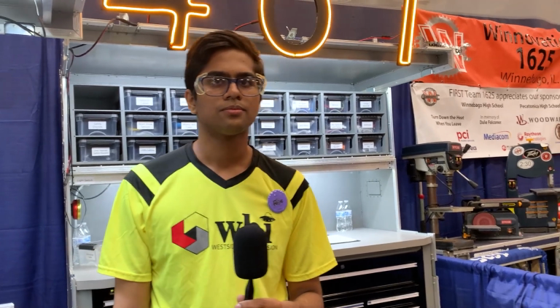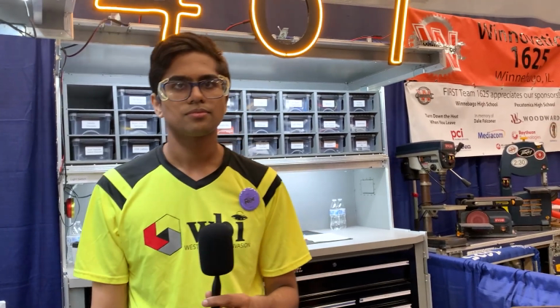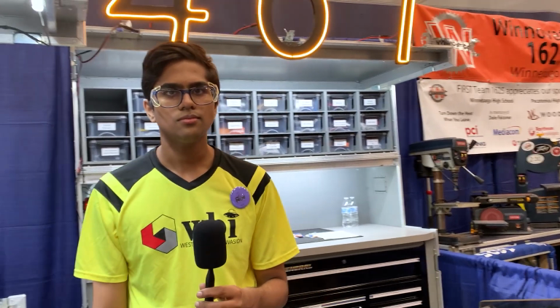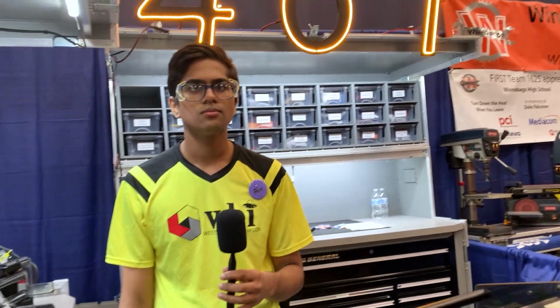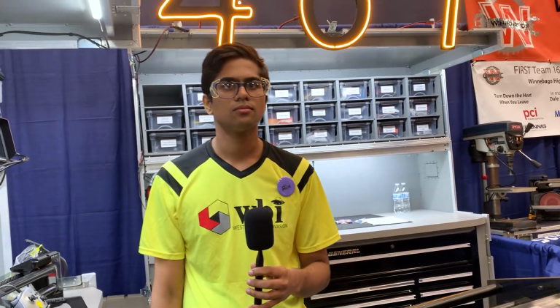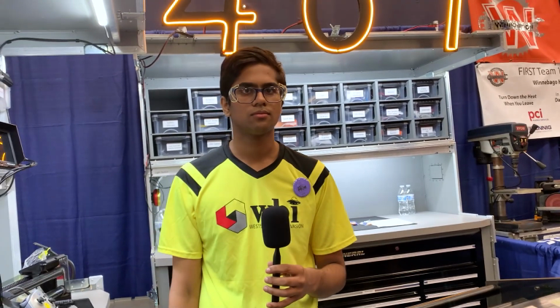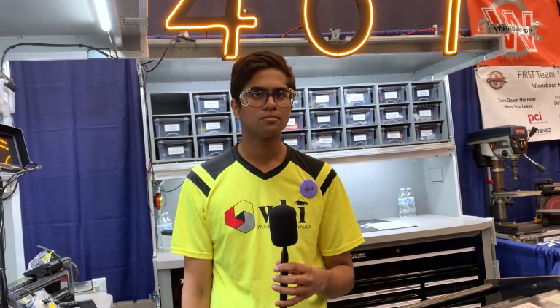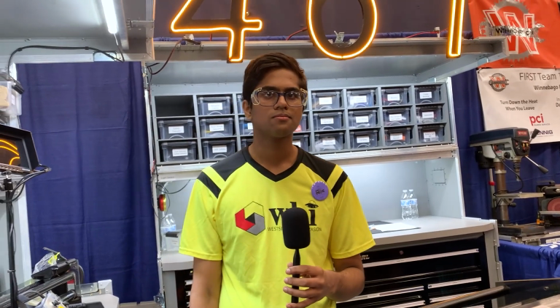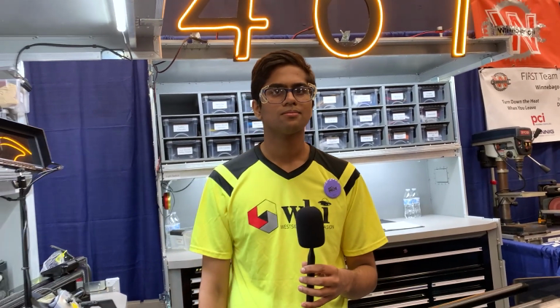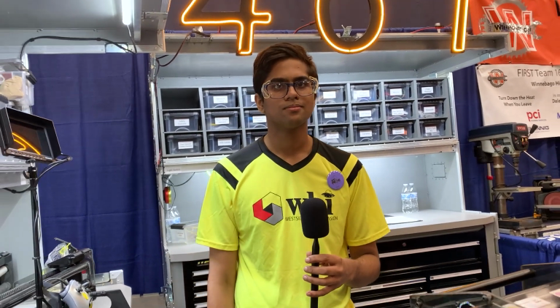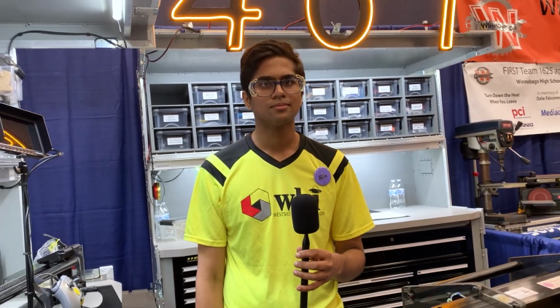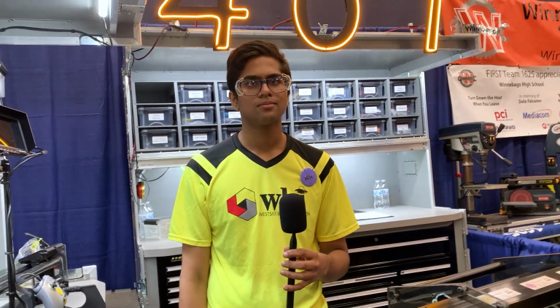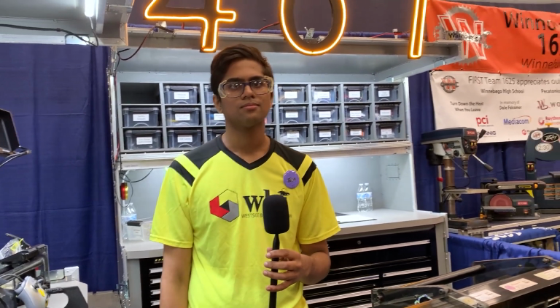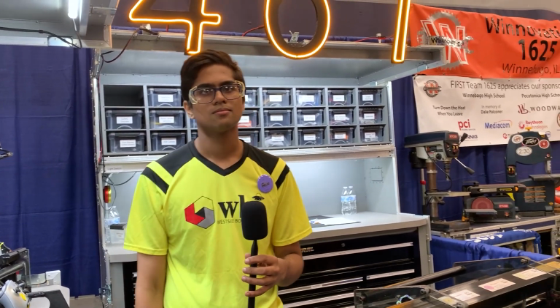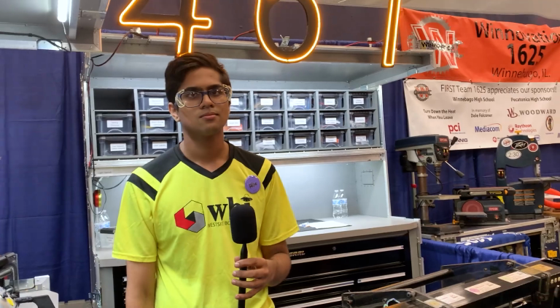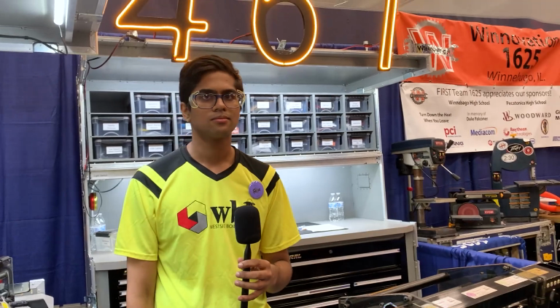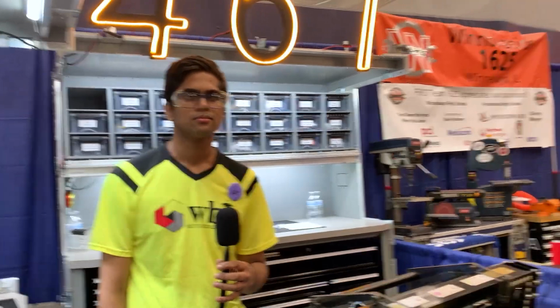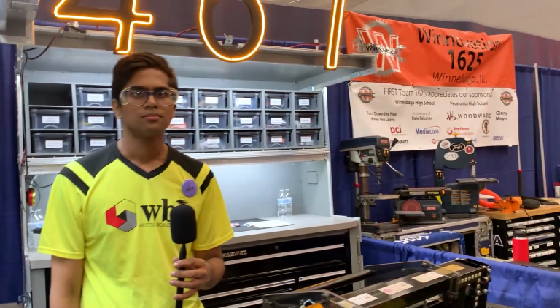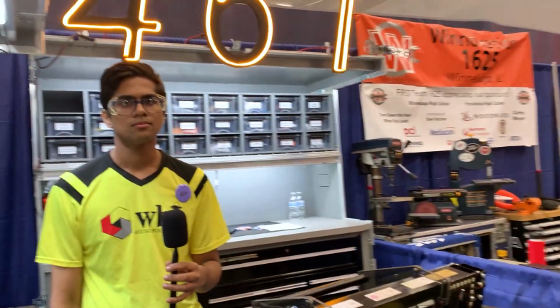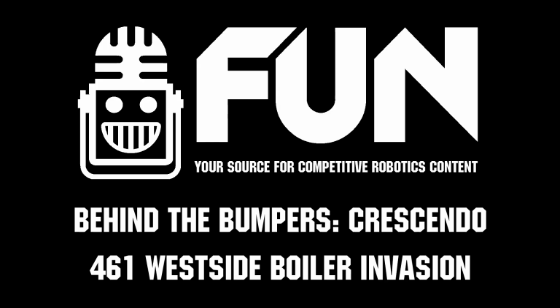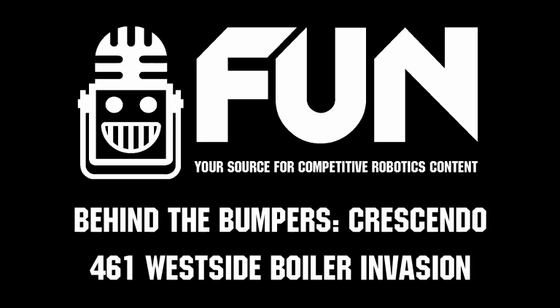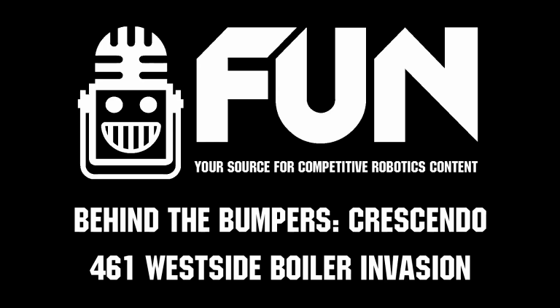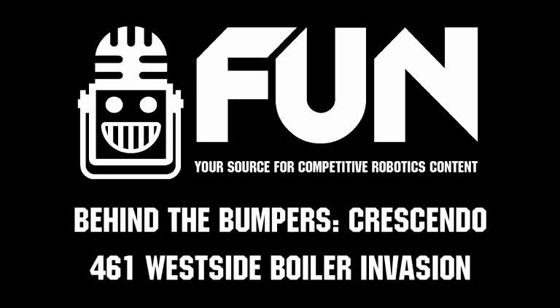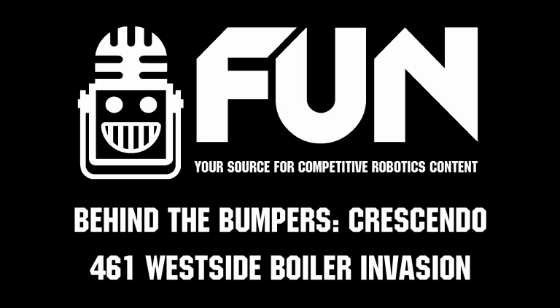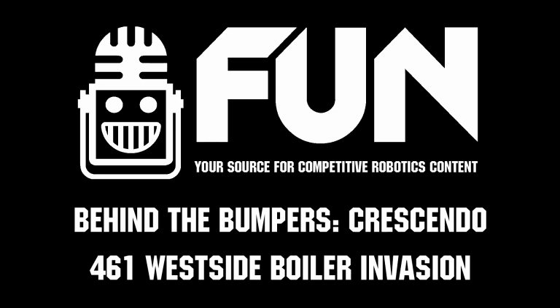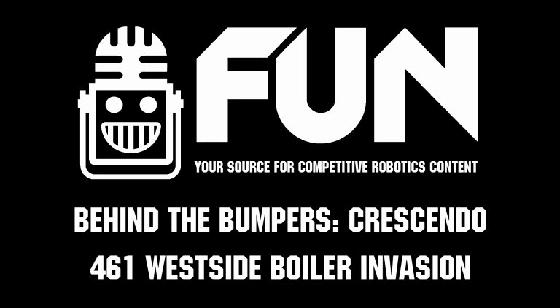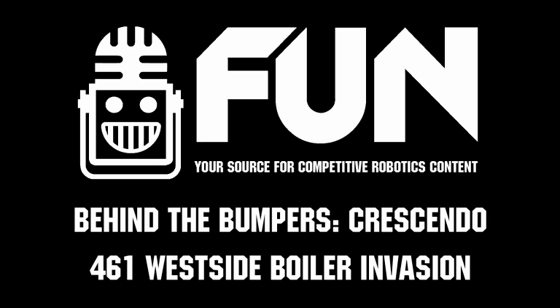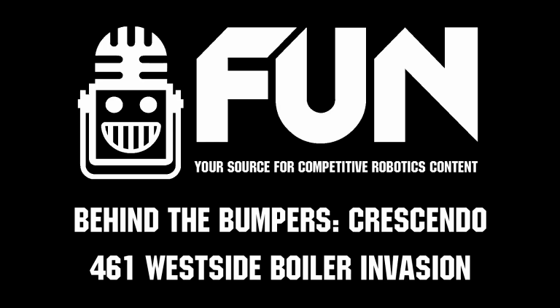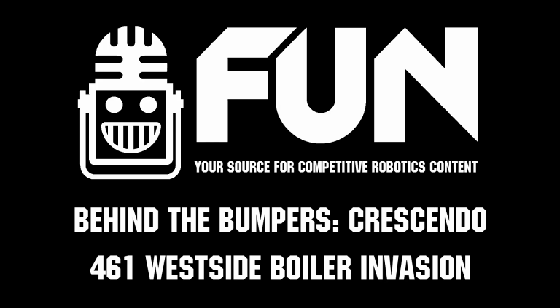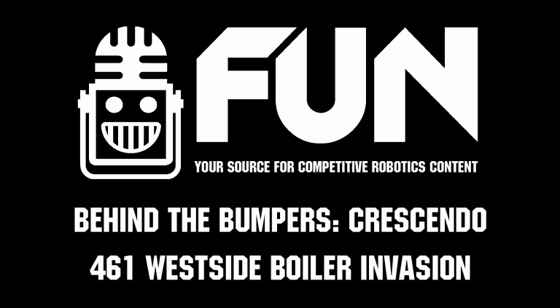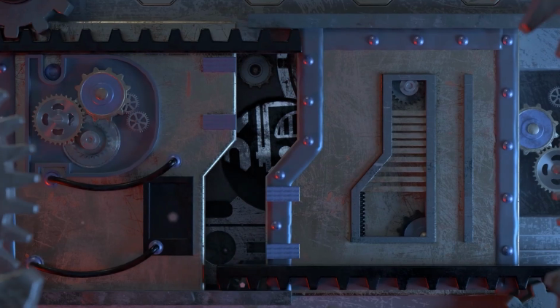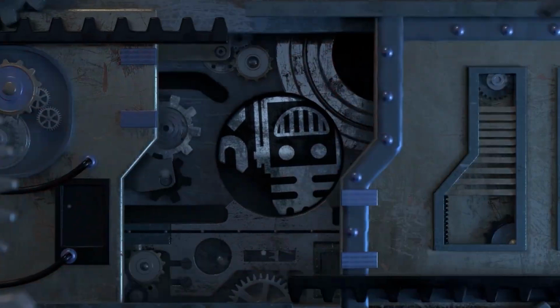West Side Boiler Invasion, thank you so much for your time. You've had an incredible season and you're doing well at this event so far. I wish you the best going forward, and again thank you so much.